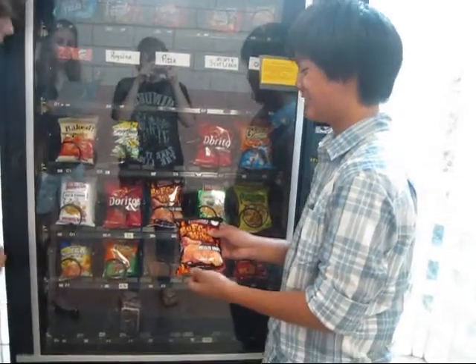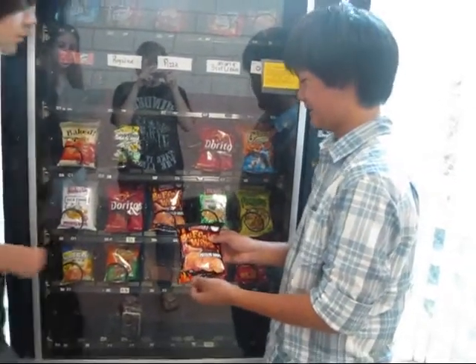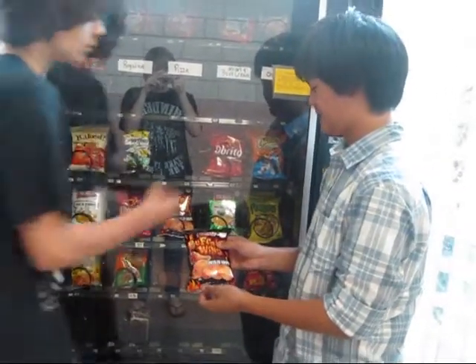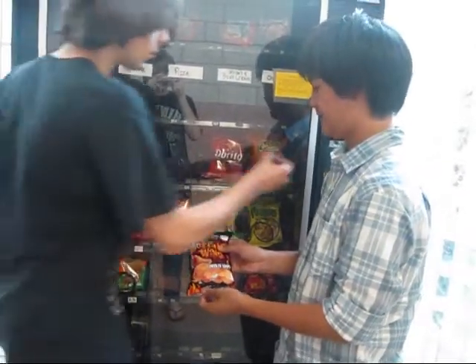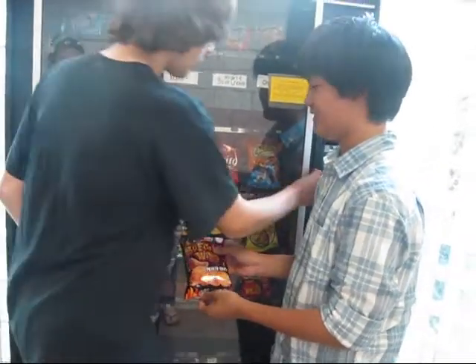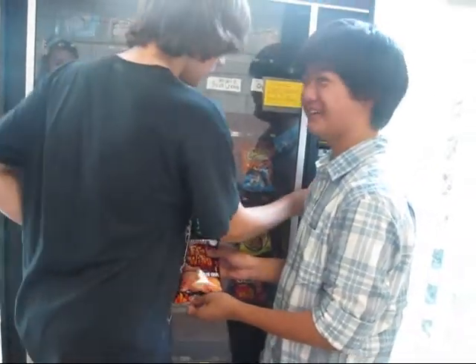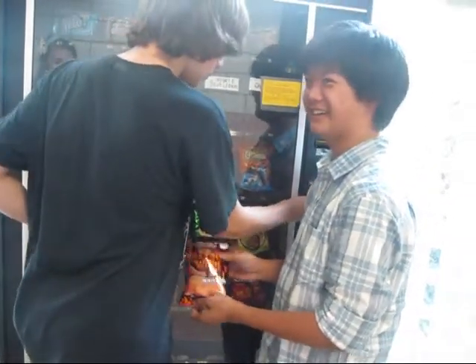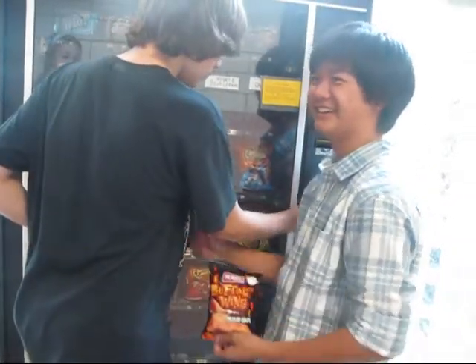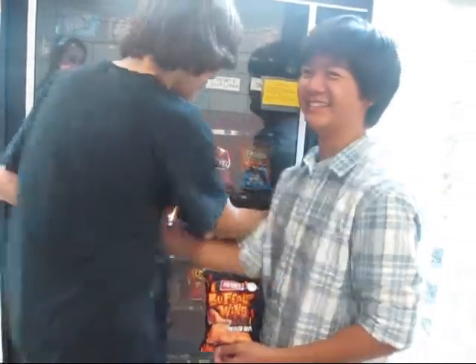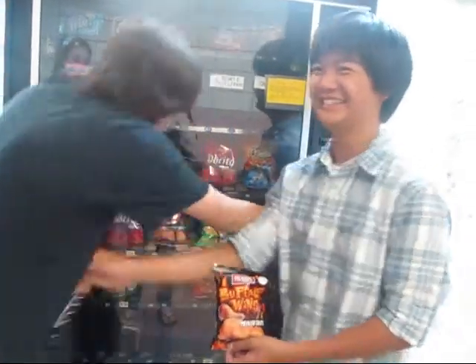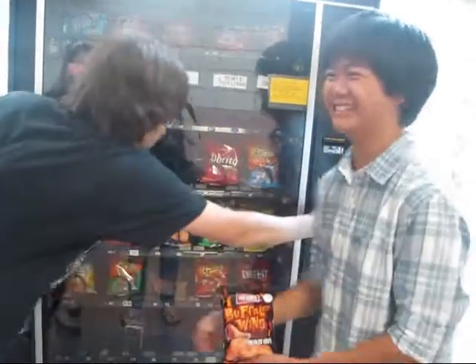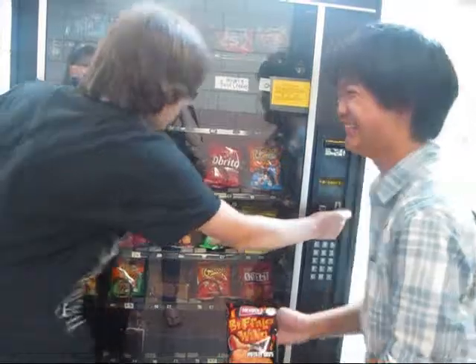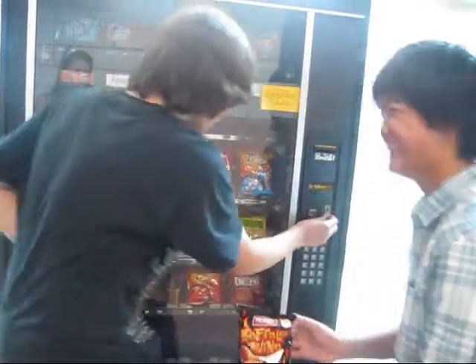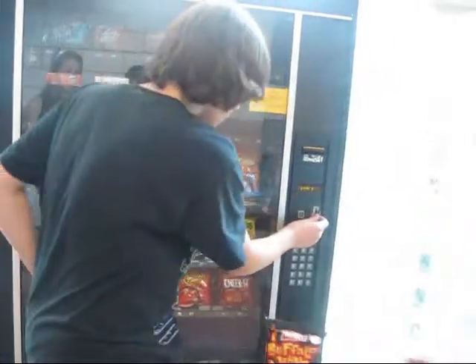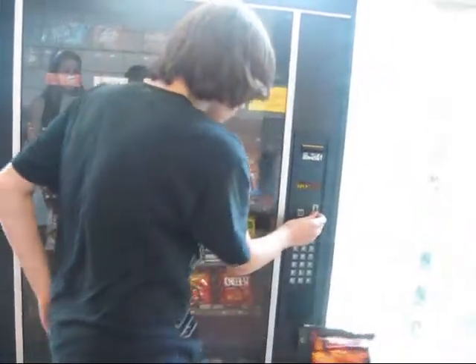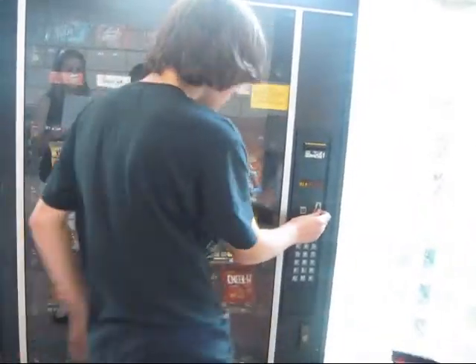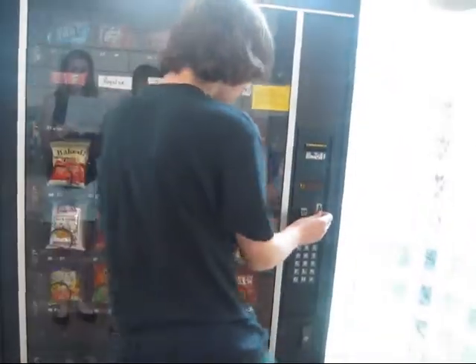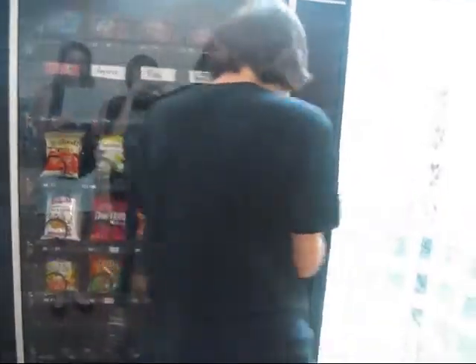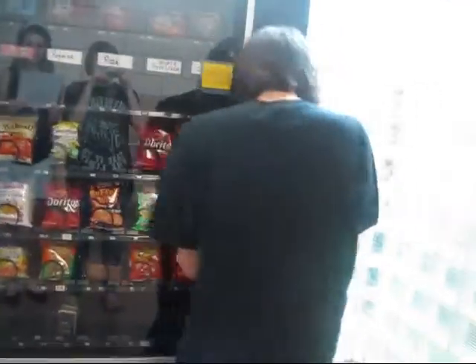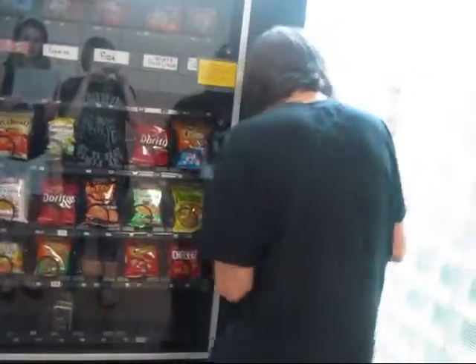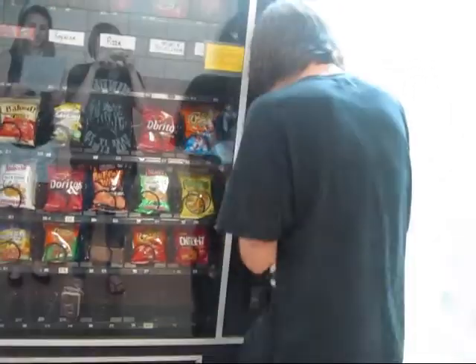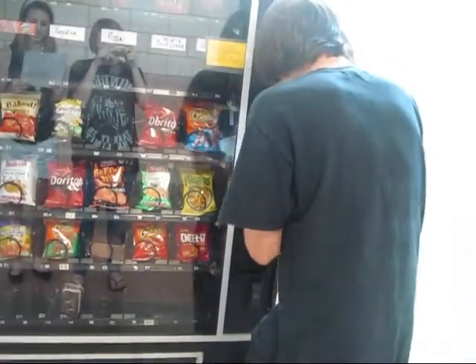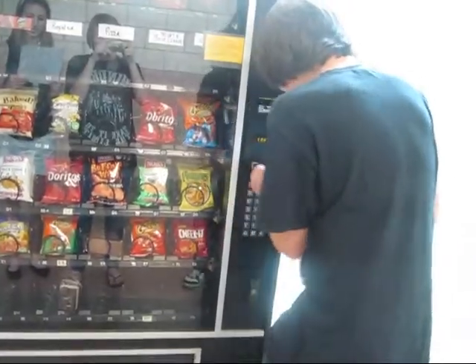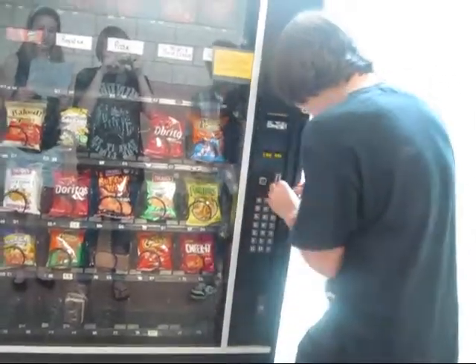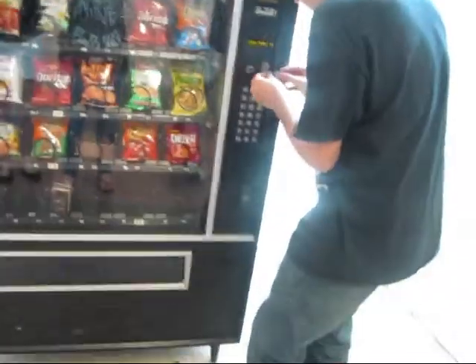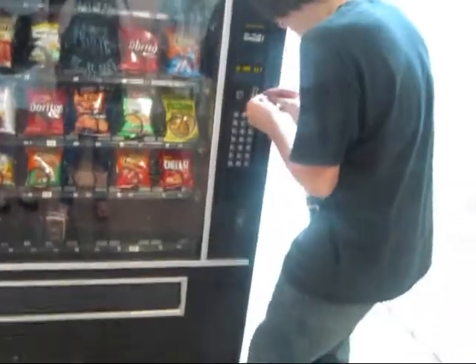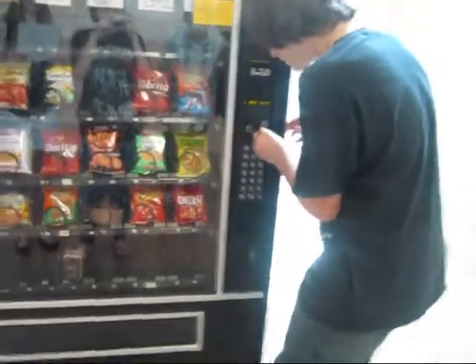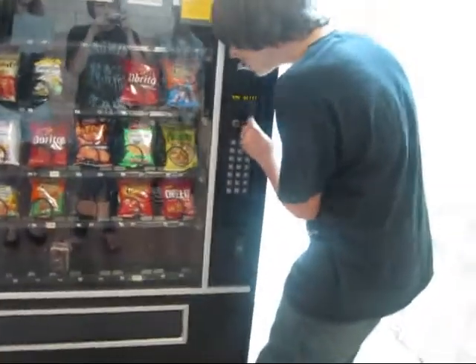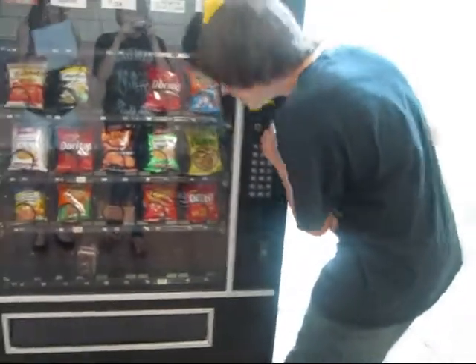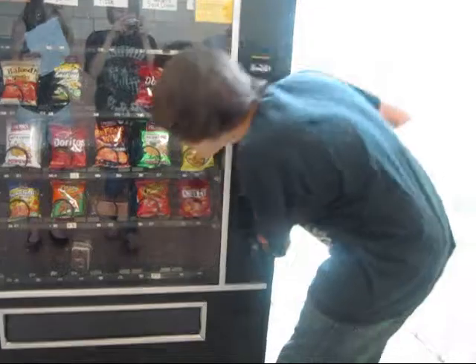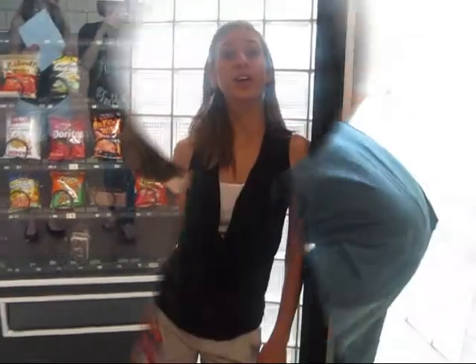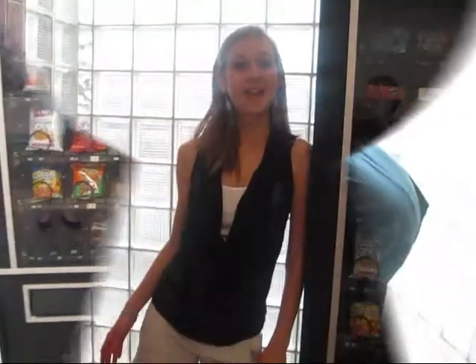Congratulations! You have just successfully used a vending machine. Remember to retrieve your change from the change slot as you leave the machine. And enjoy your tasty treat.